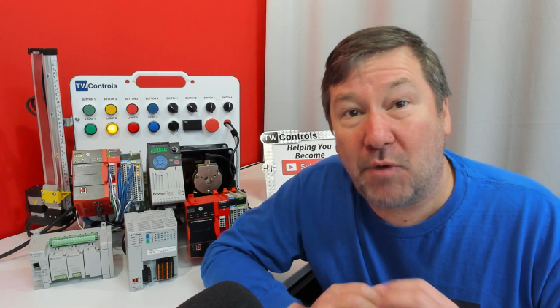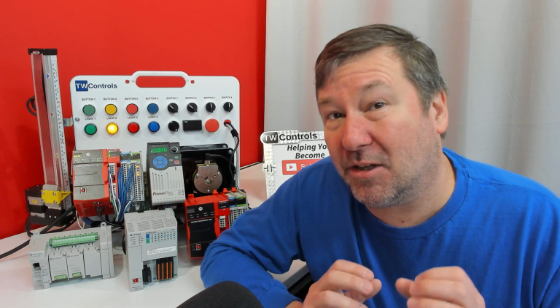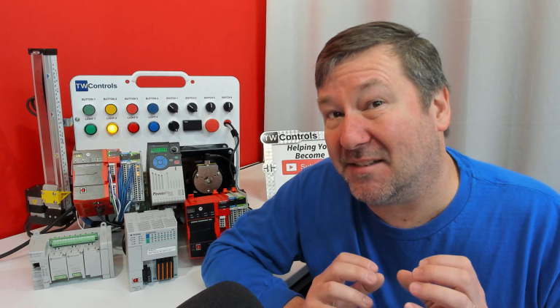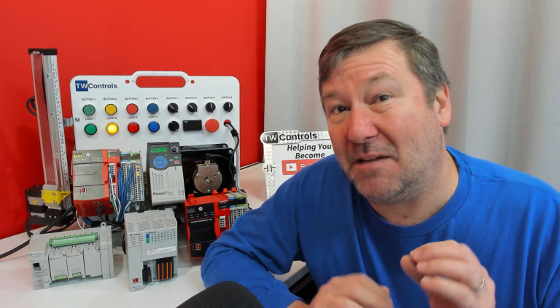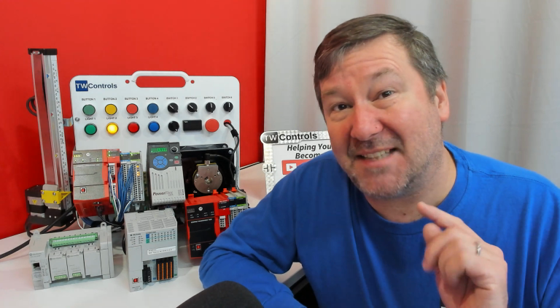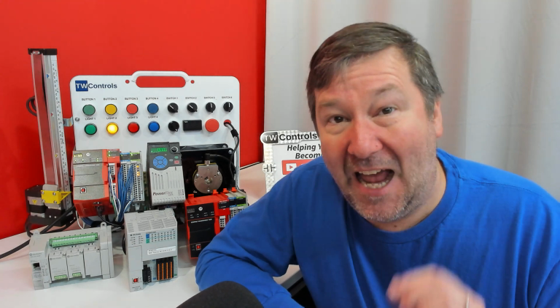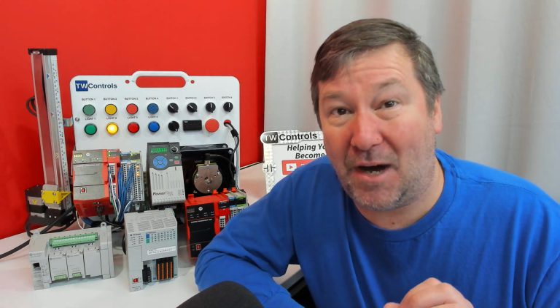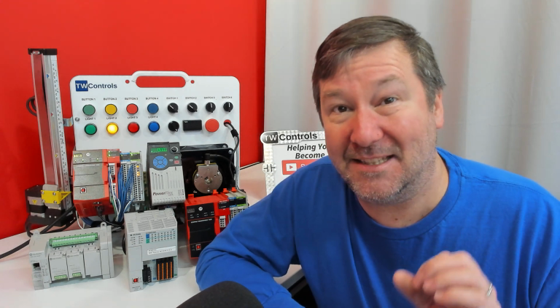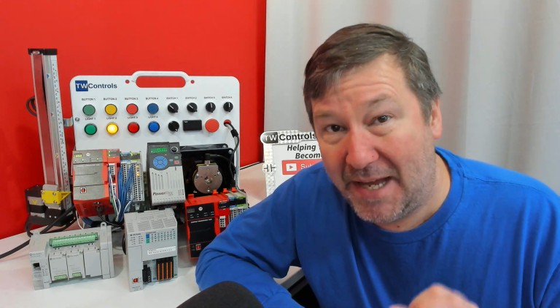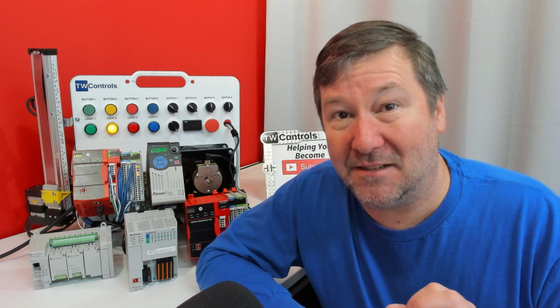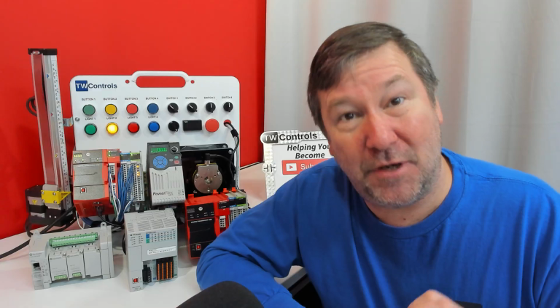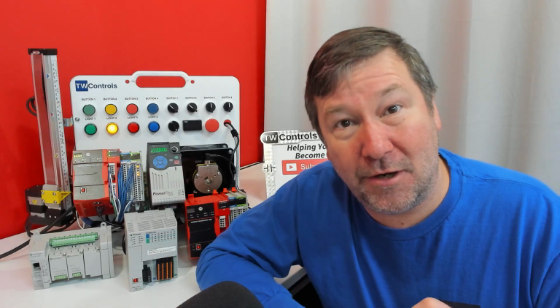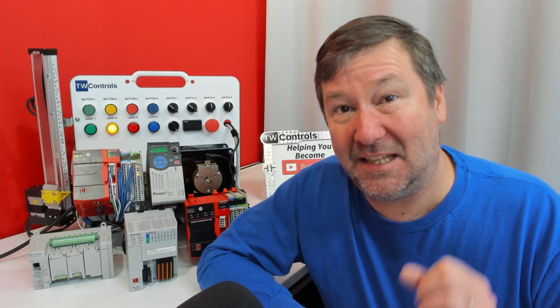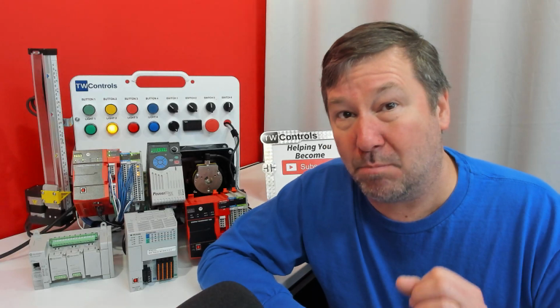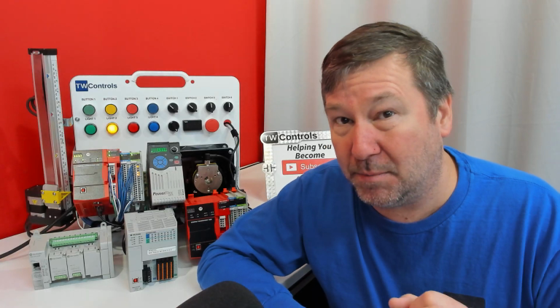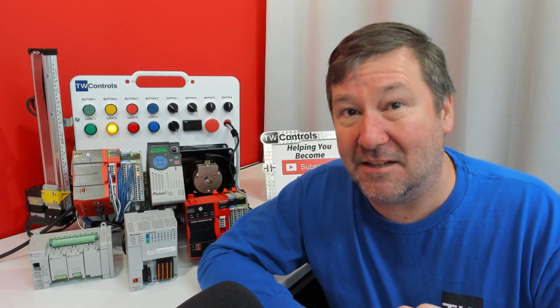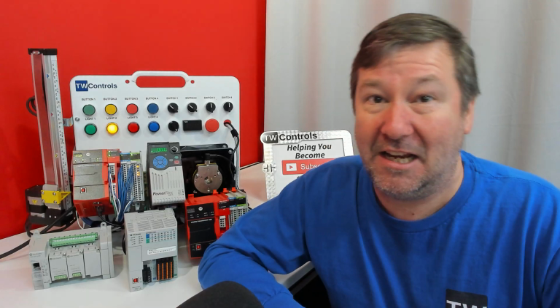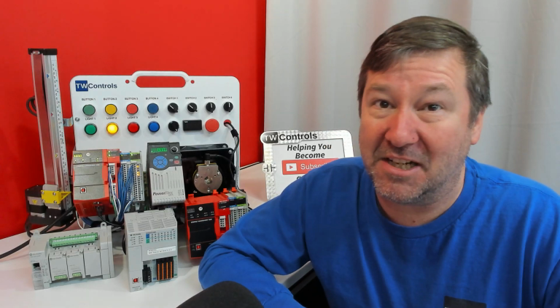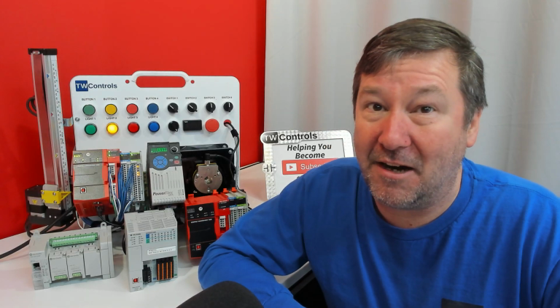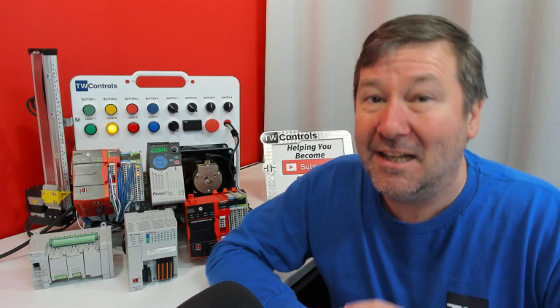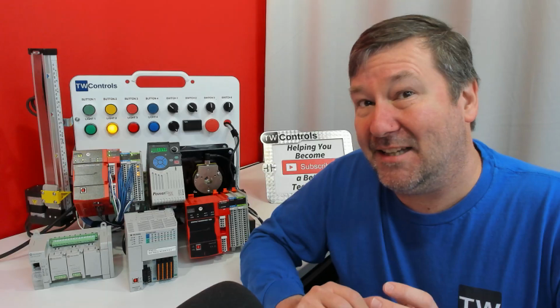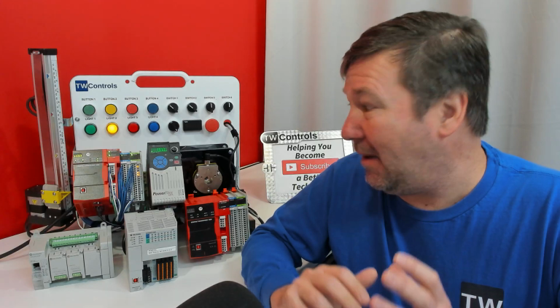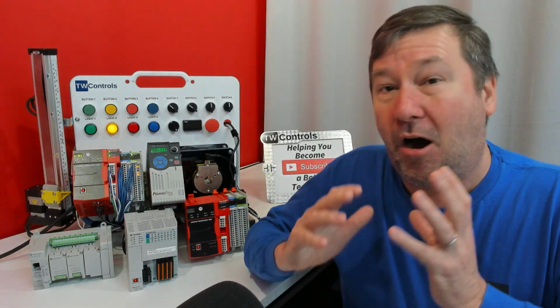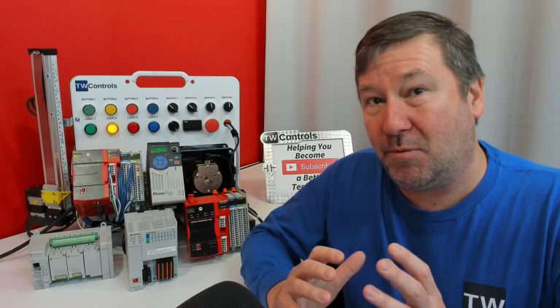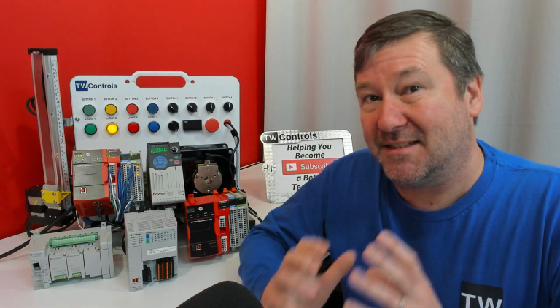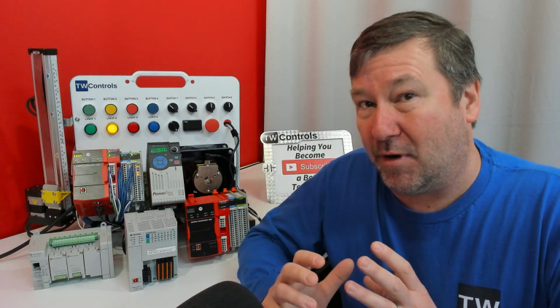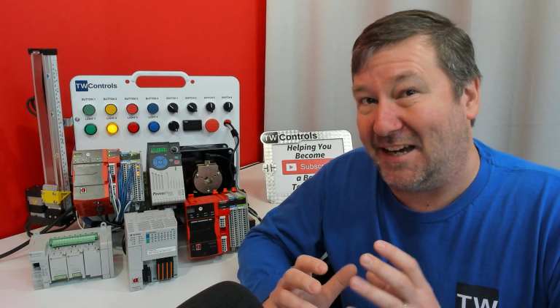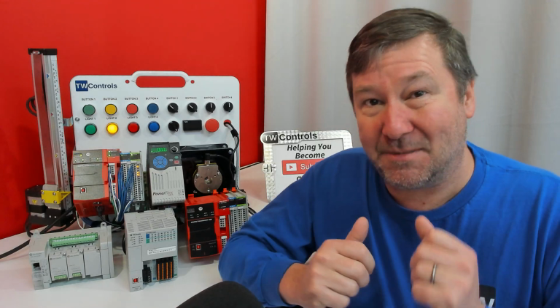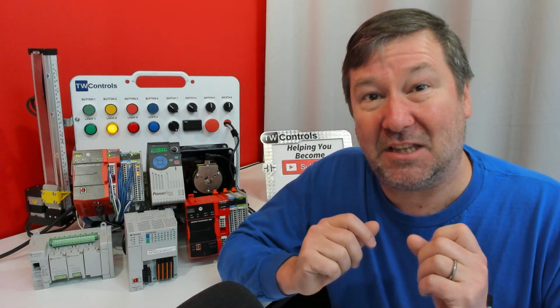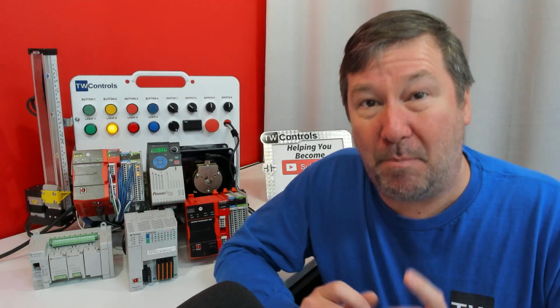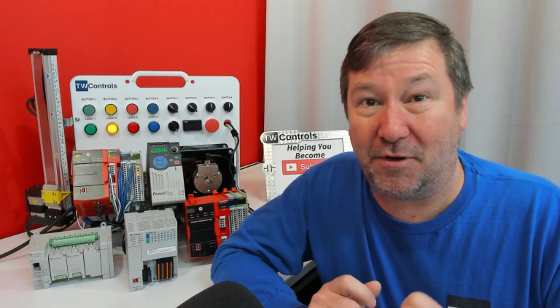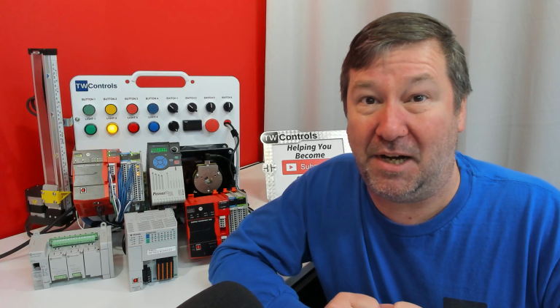You're gearing up to learn PLCs and you've decided that Allen Bradley is the best PLC for you to learn to get the most marketable skills in your particular area. Let's talk about hardware and software selection and let's make sure you get the most bang for your buck.